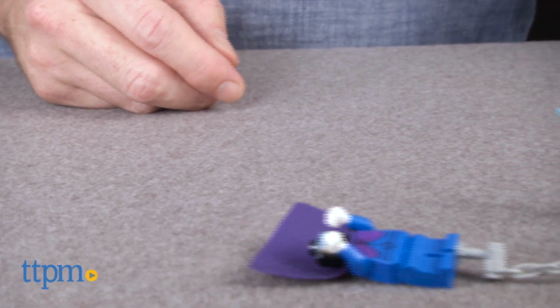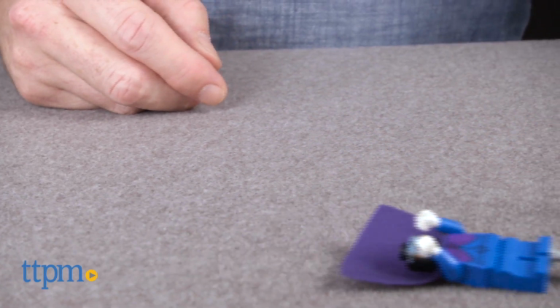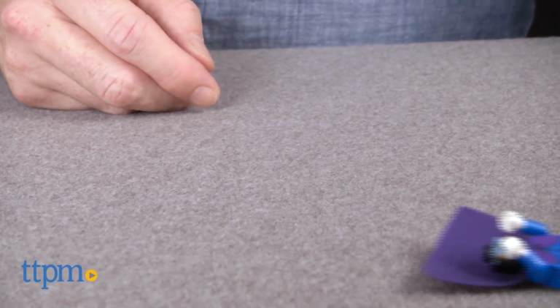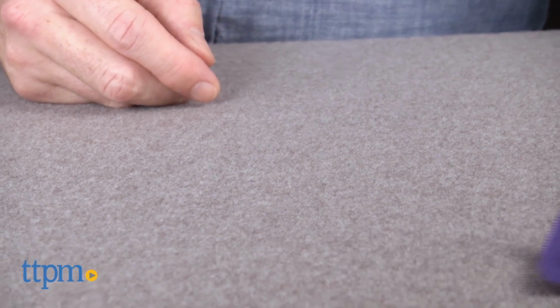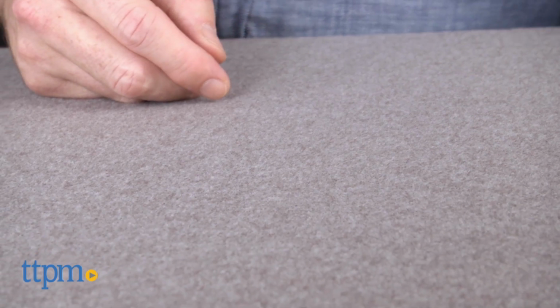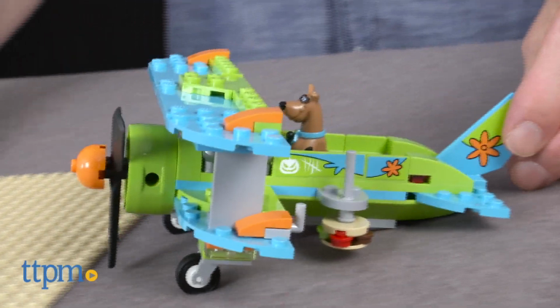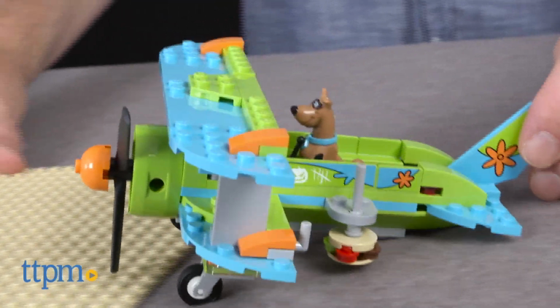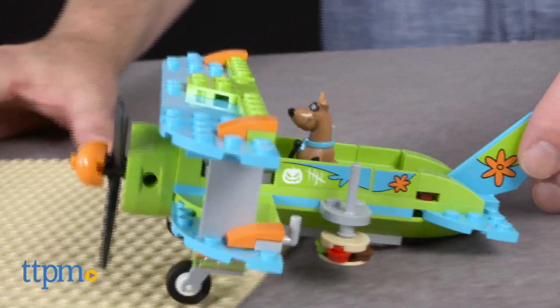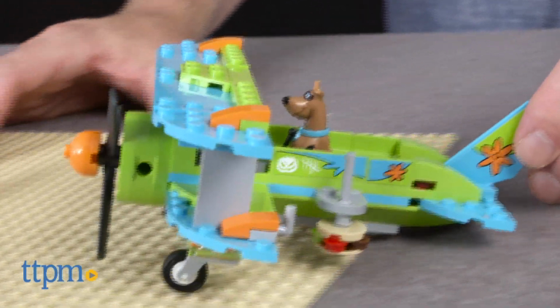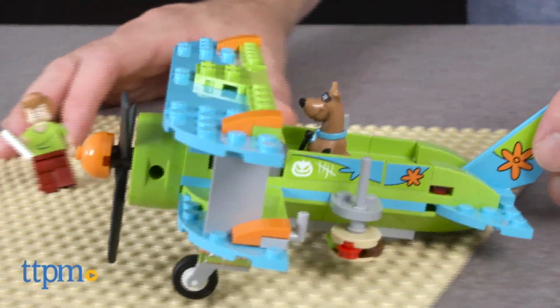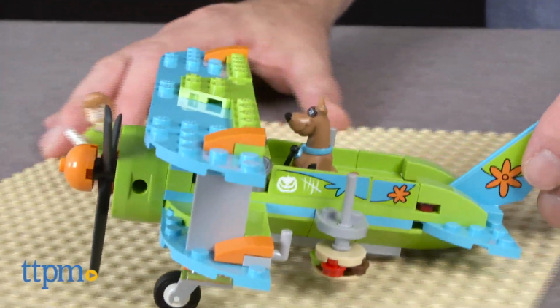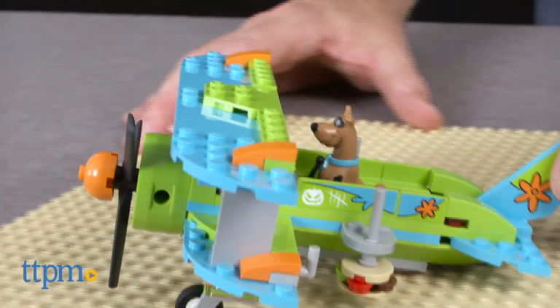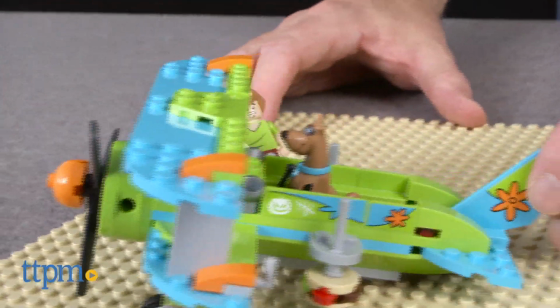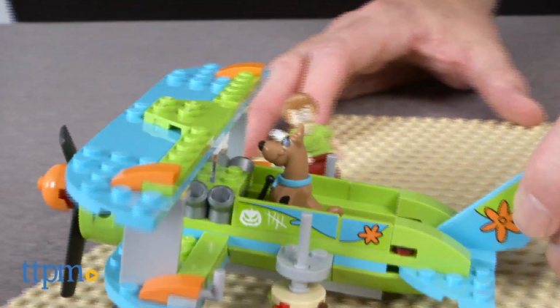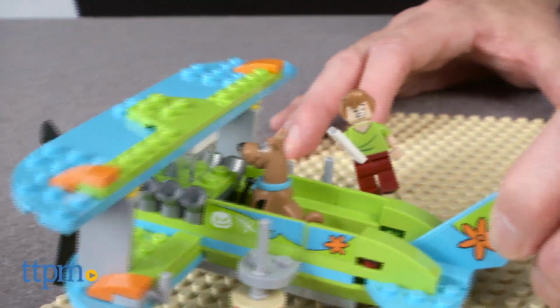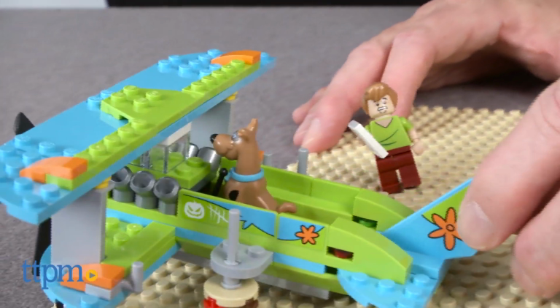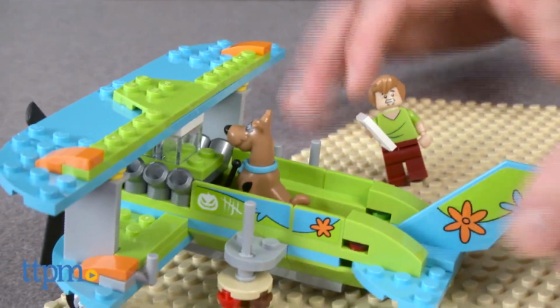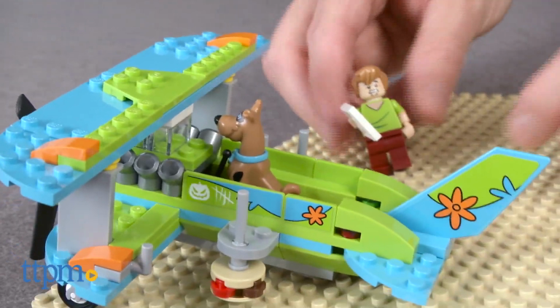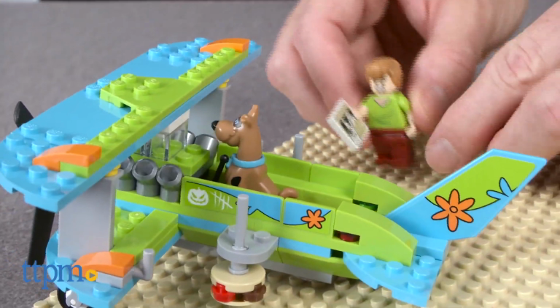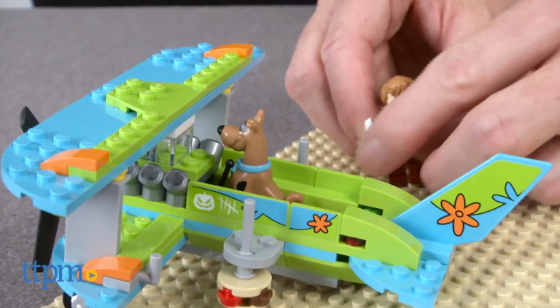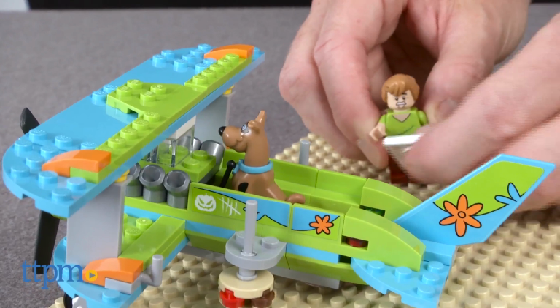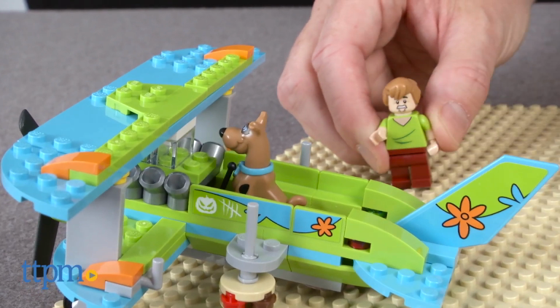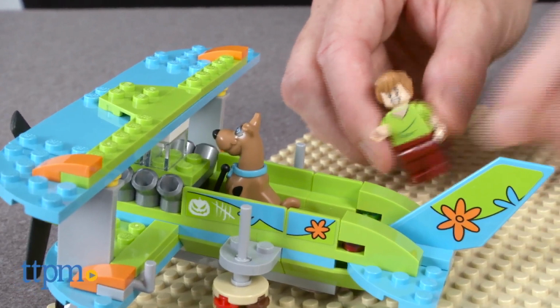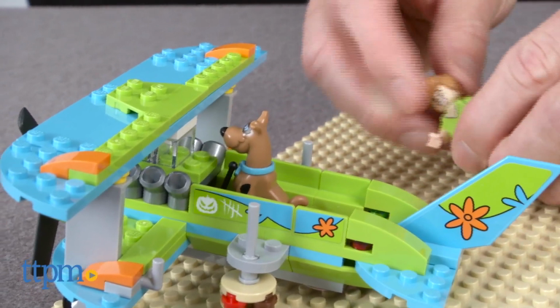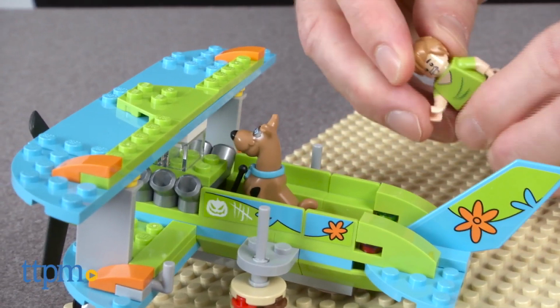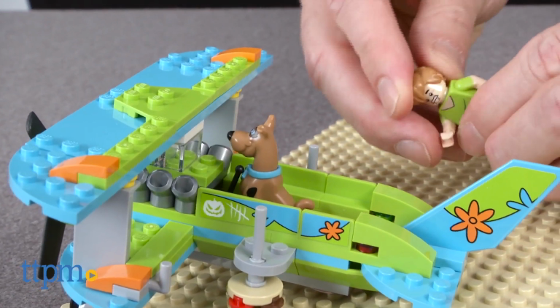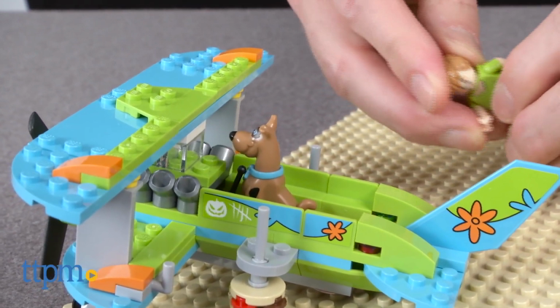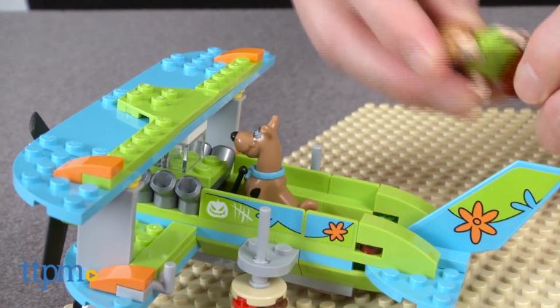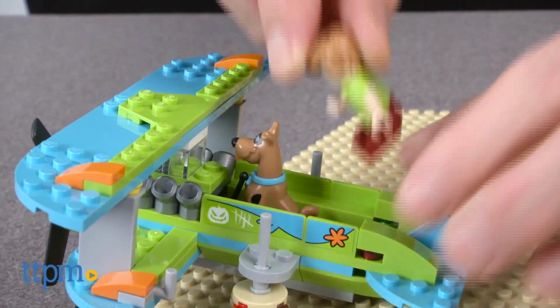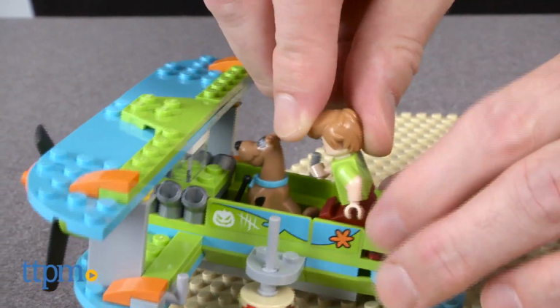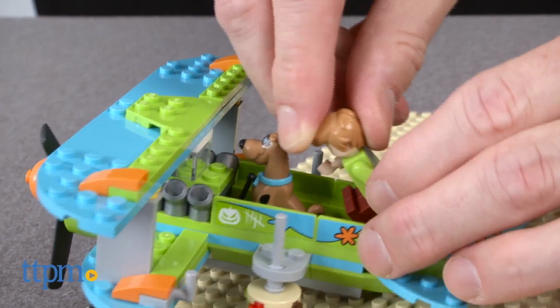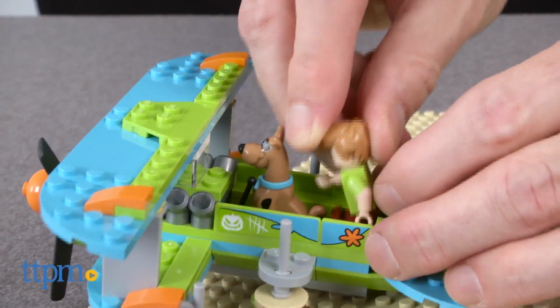This set is for LEGO and Scooby-Doo fans ages 5 to 12. We think kids around the ages of 5 to 7 might need some help building it, and older fans and adult collectors might like this set also.